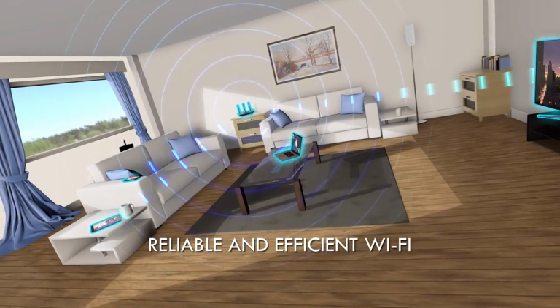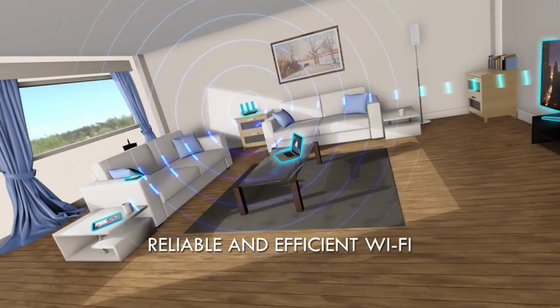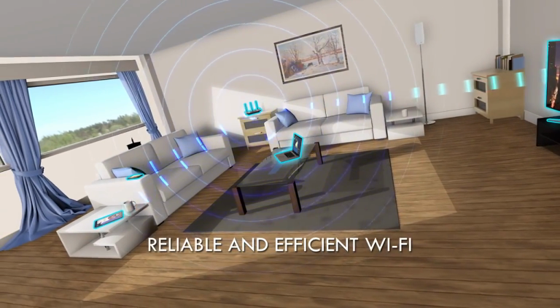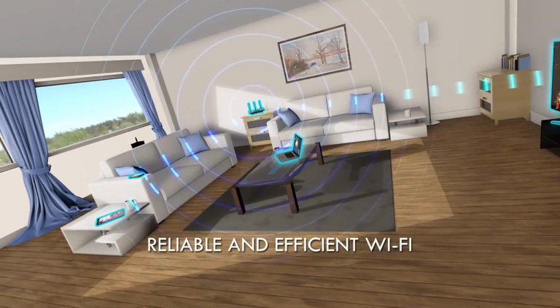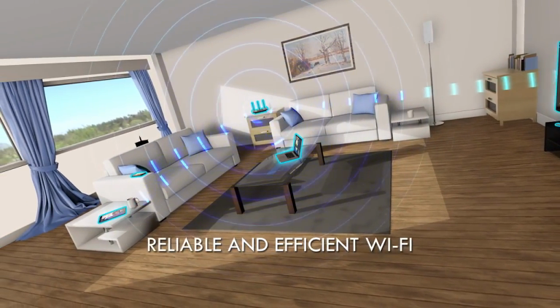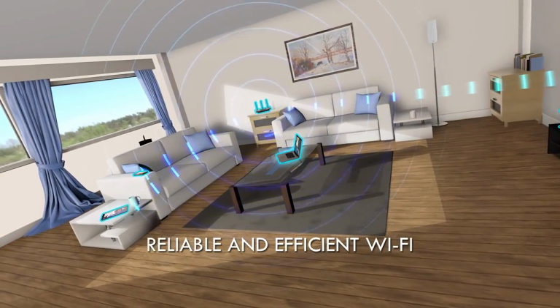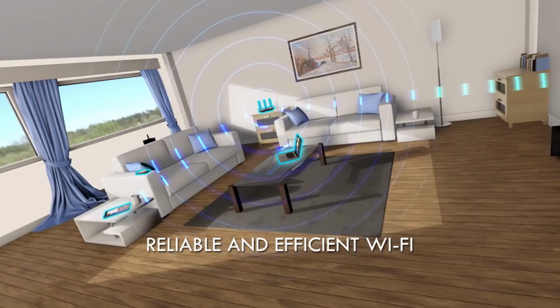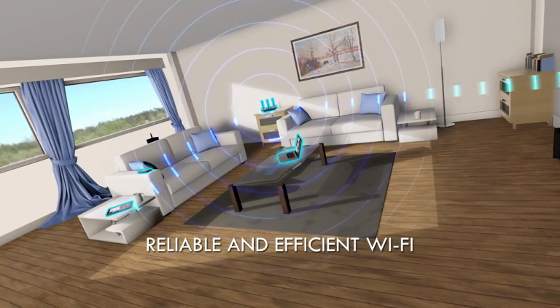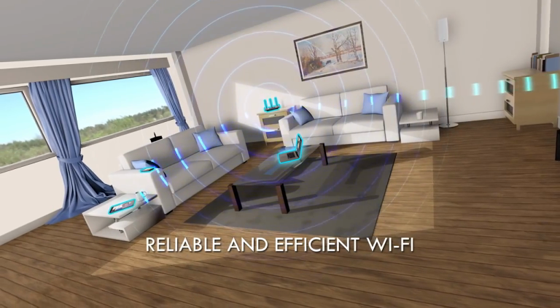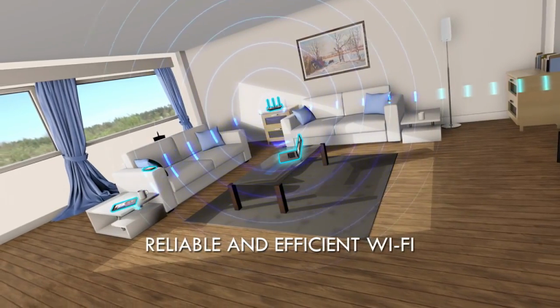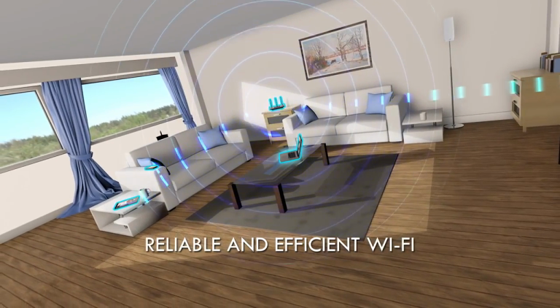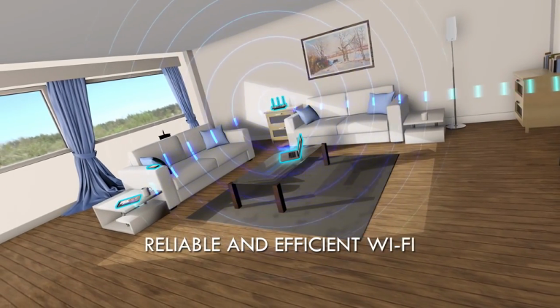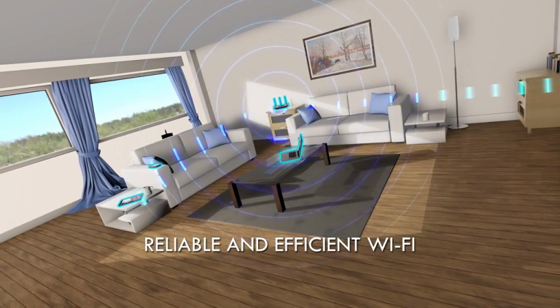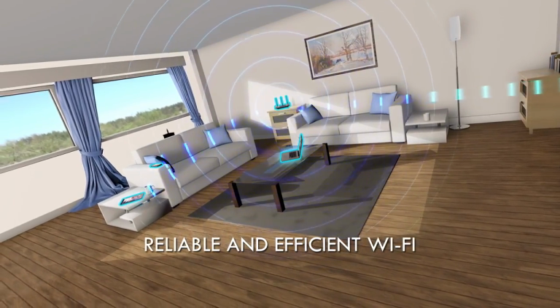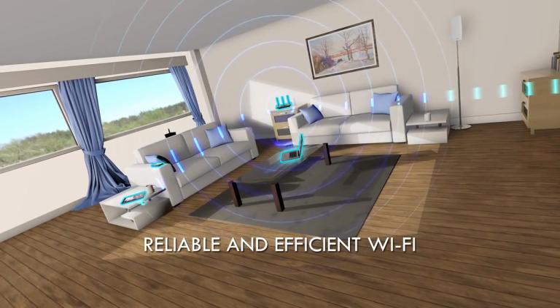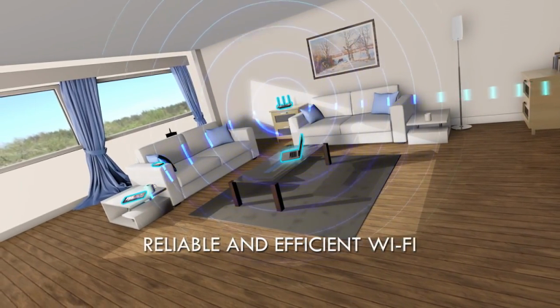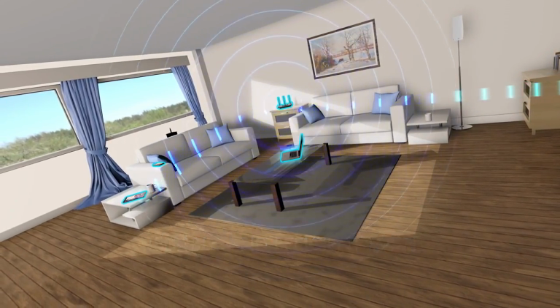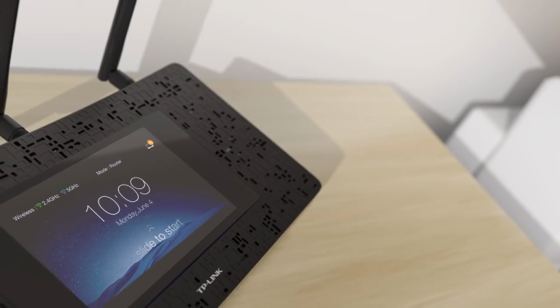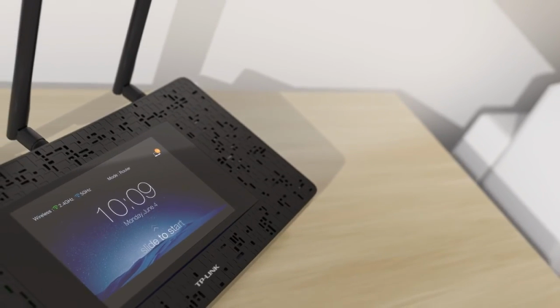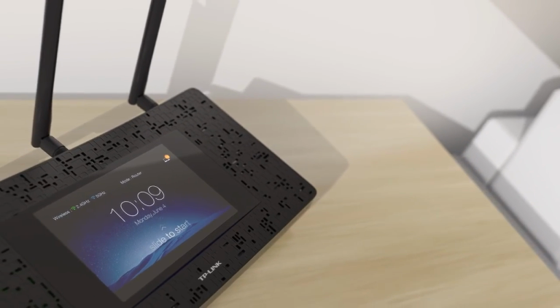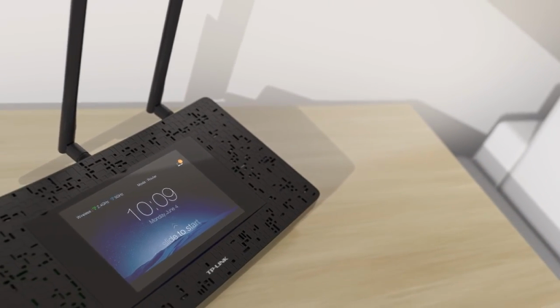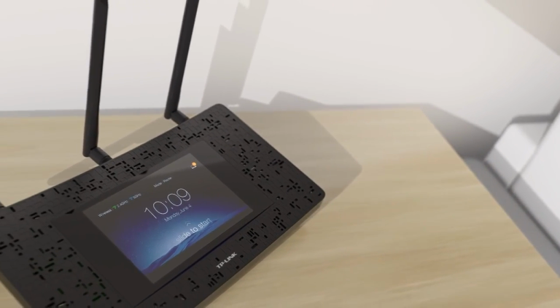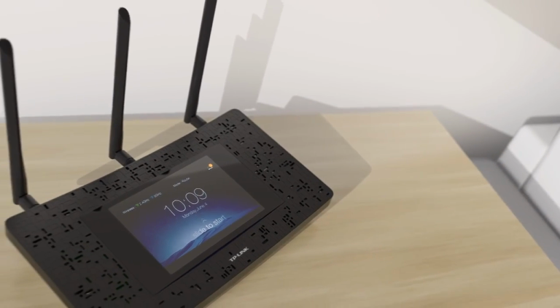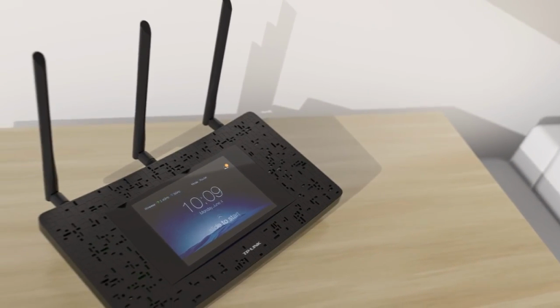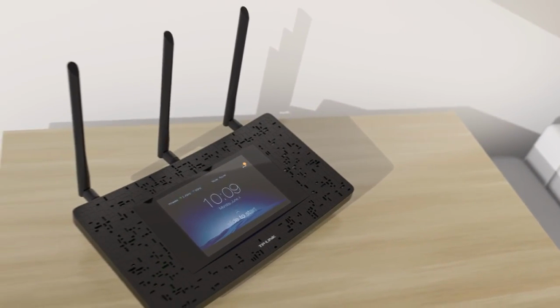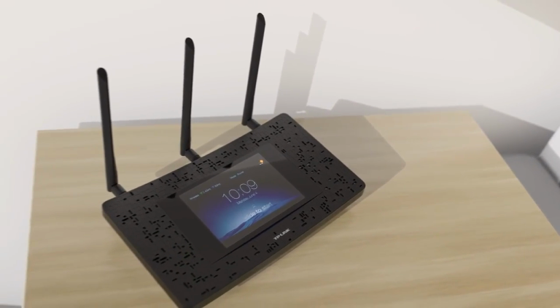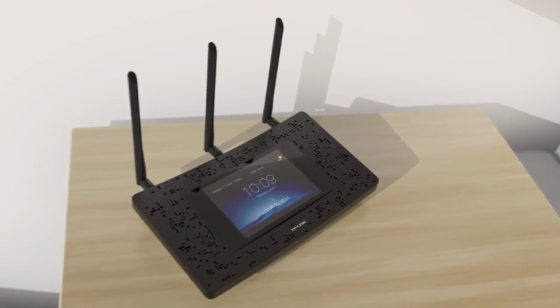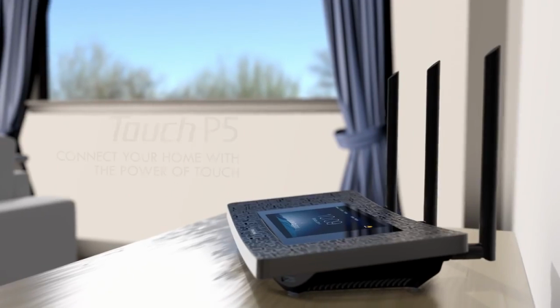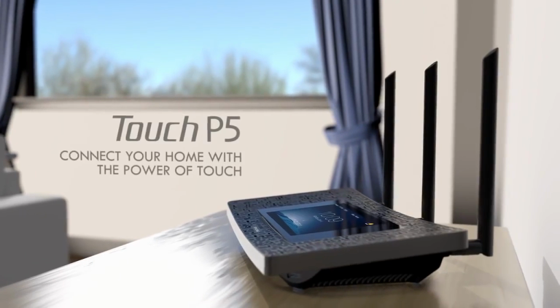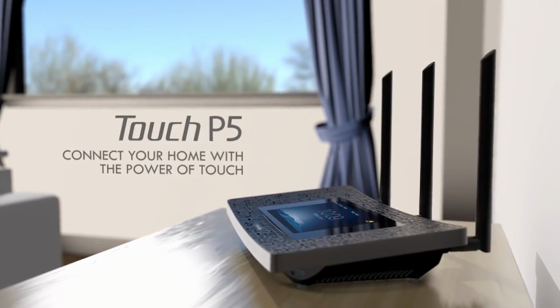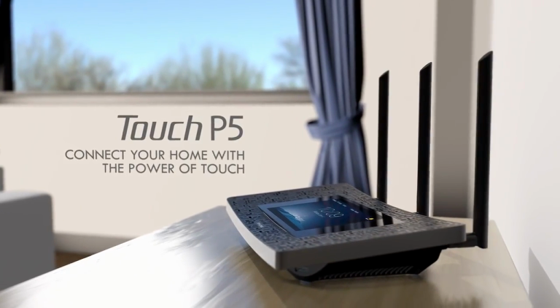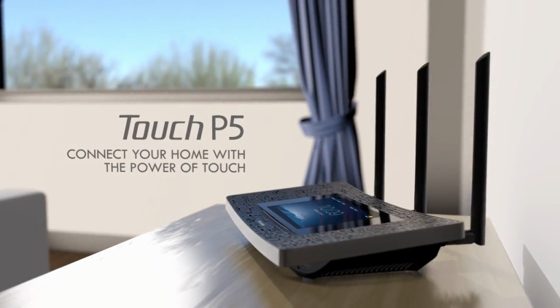the signal strength and creating more reliable connections, even with mobile devices that you carry from room to room. The Touch P5 AC1900 touchscreen Wi-Fi gigabit router — connect your home with the power of touch.